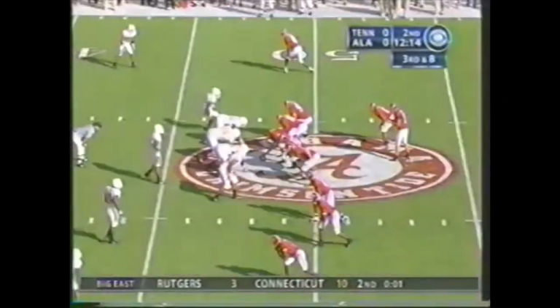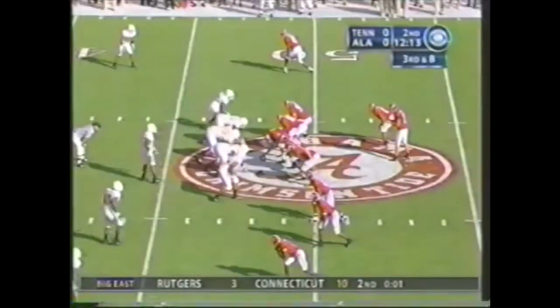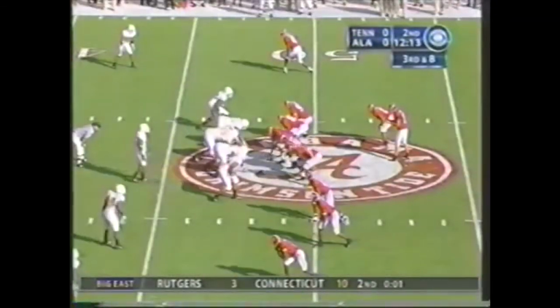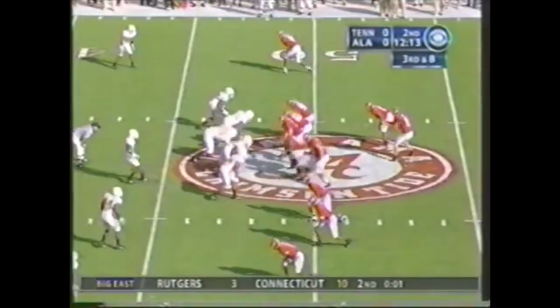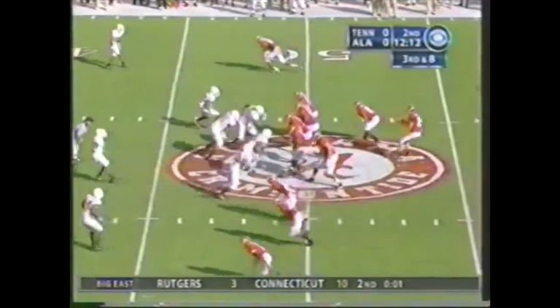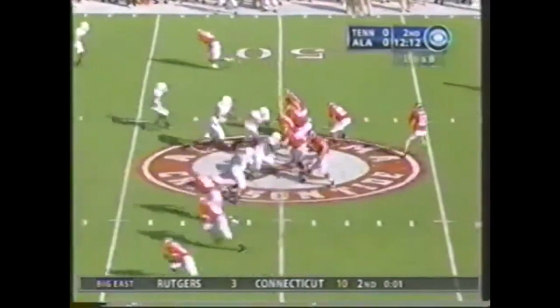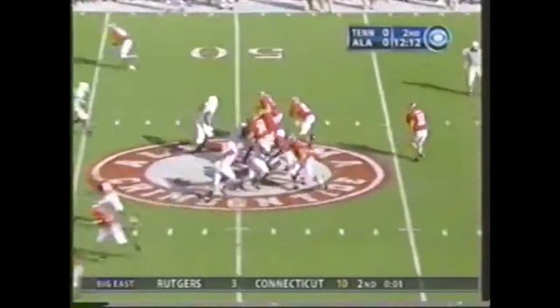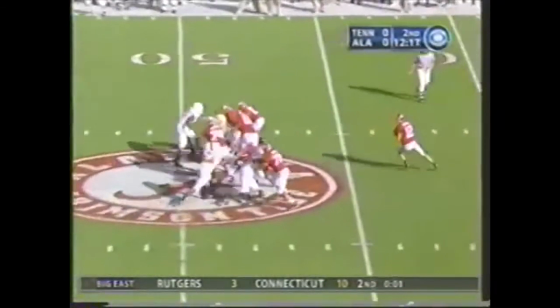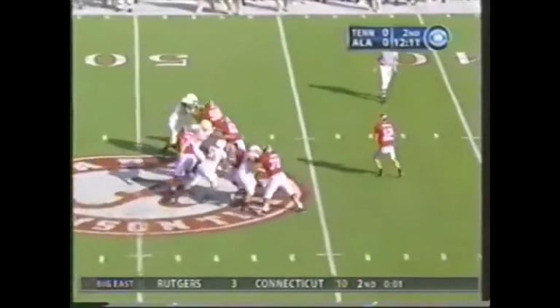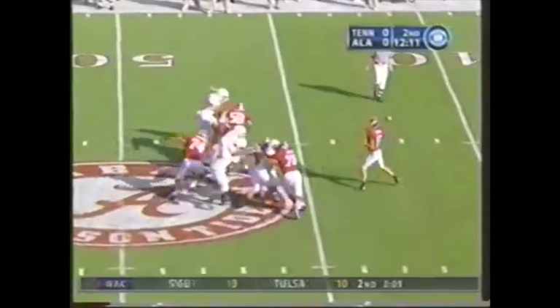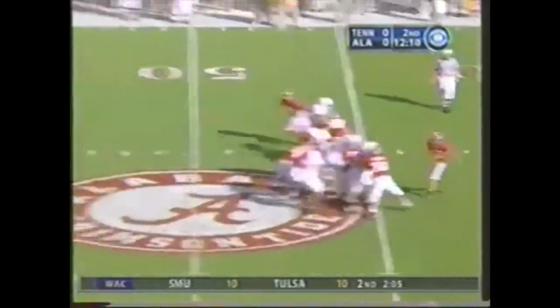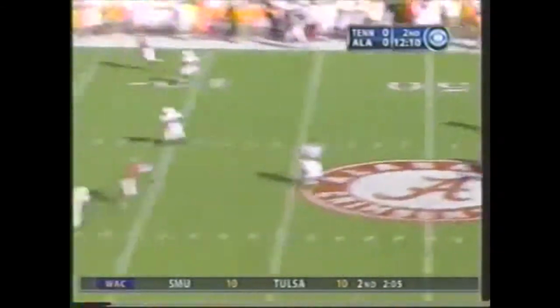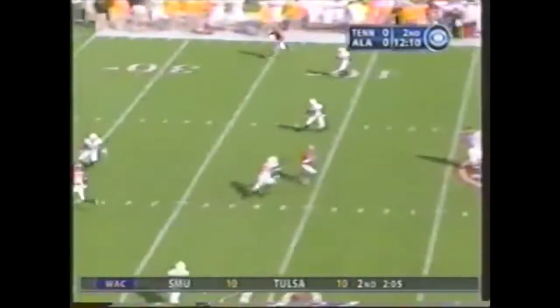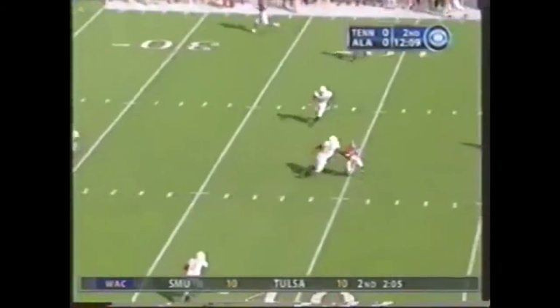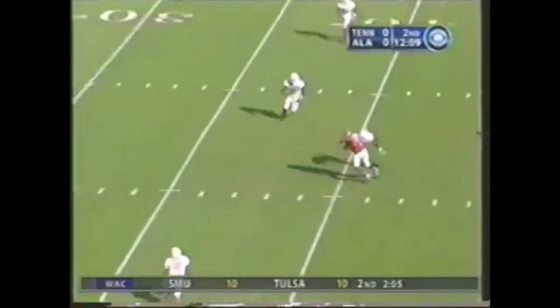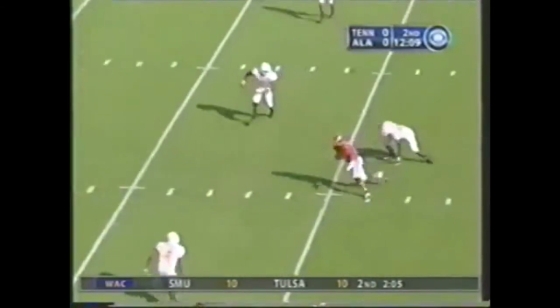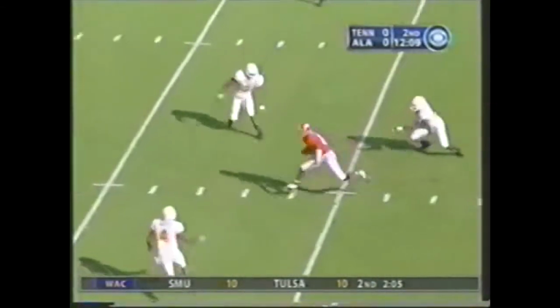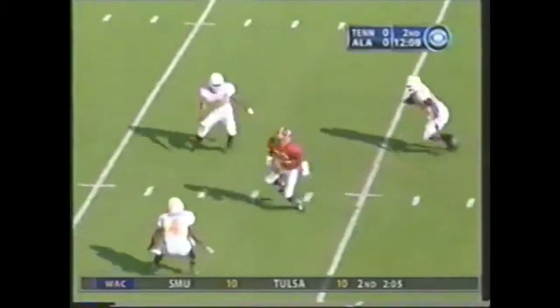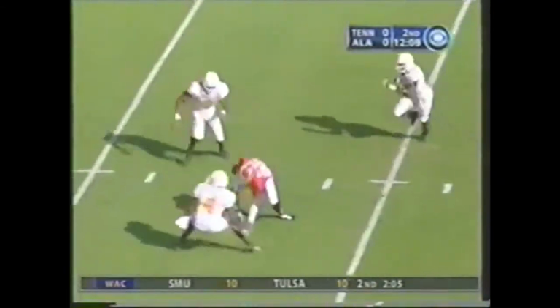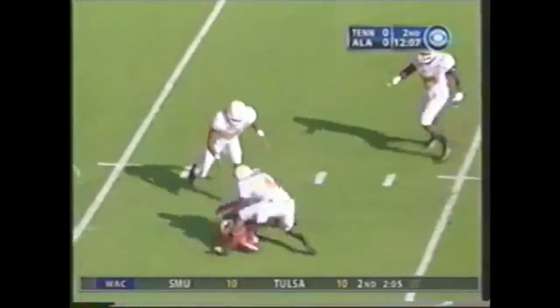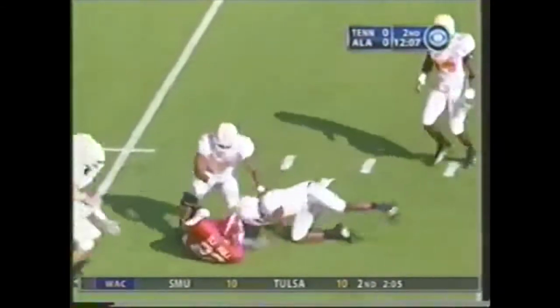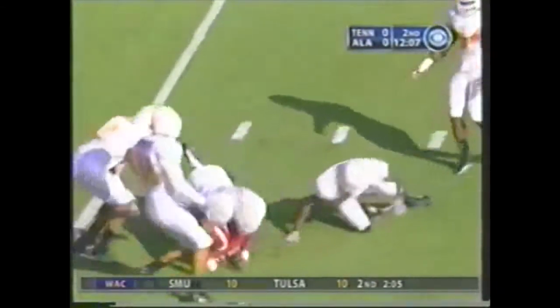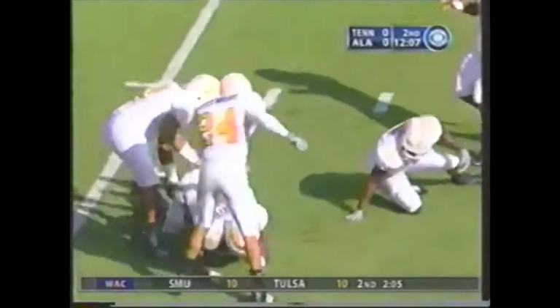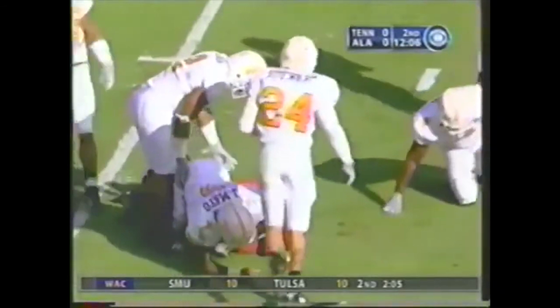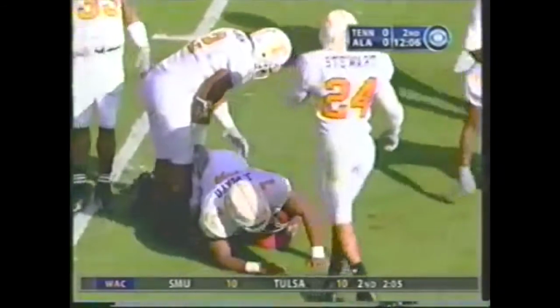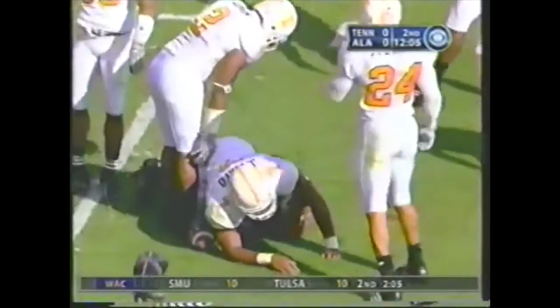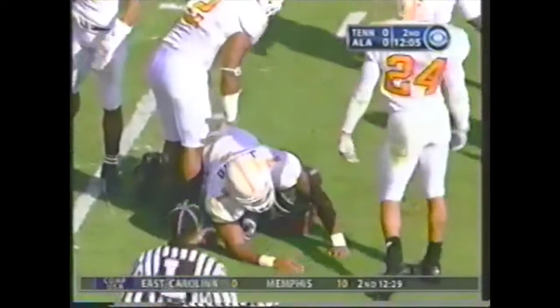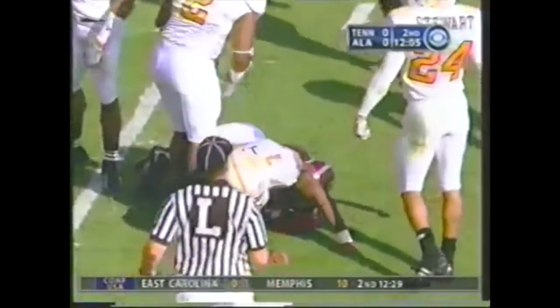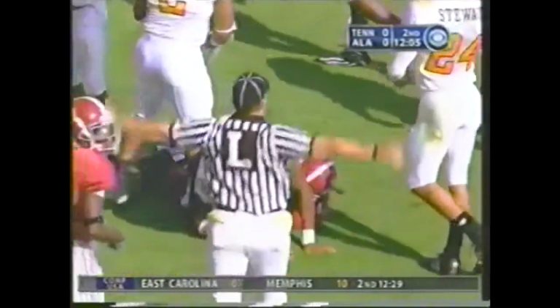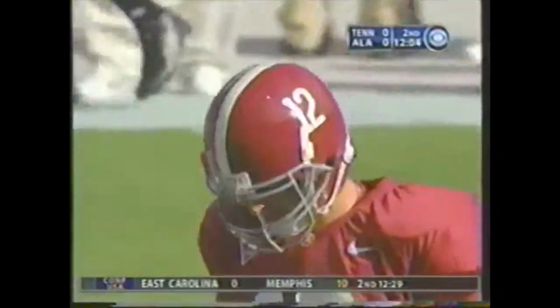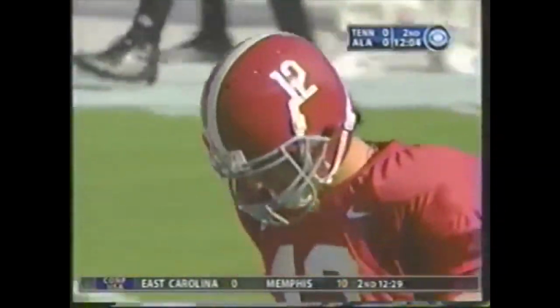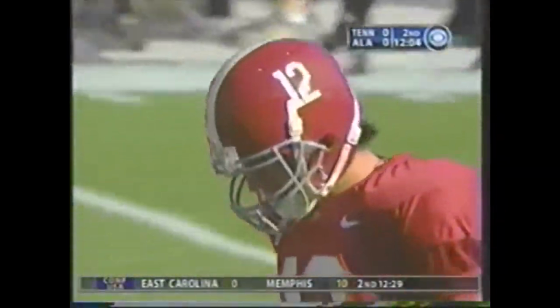I'm taking your word for it. Coyle — oh wow, what a pass, what a nifty throw. D.J. Hall.